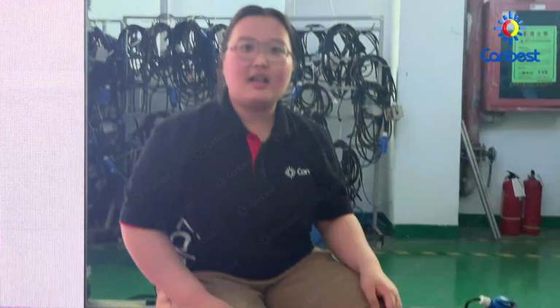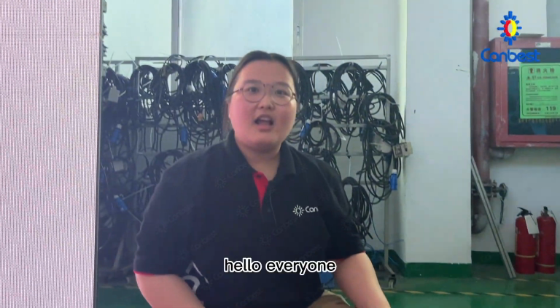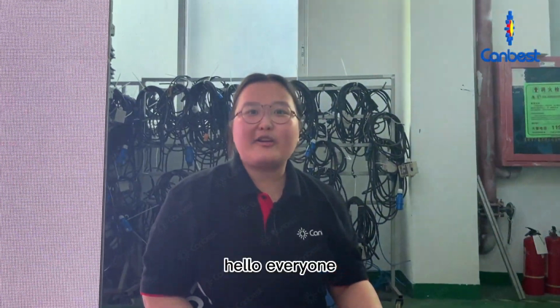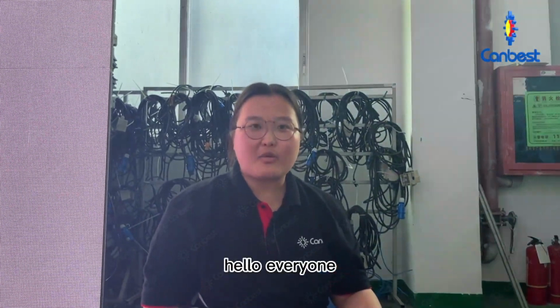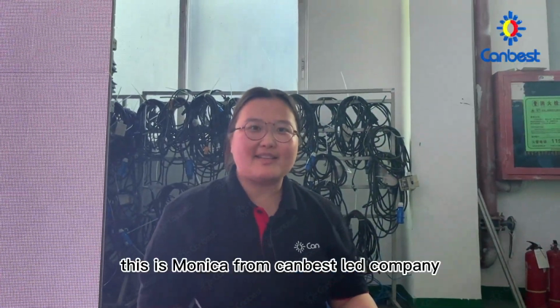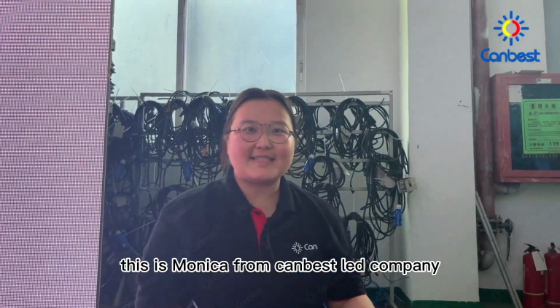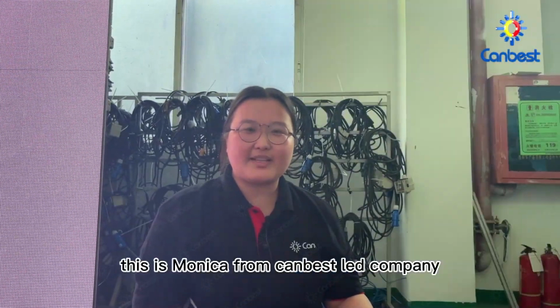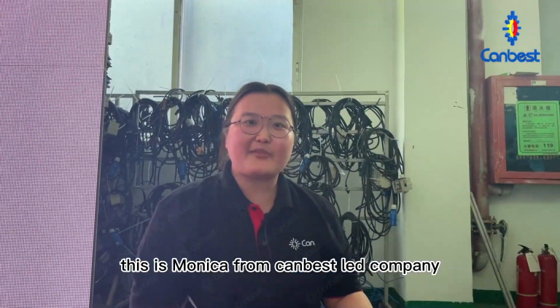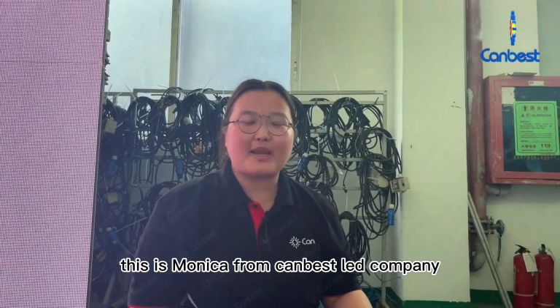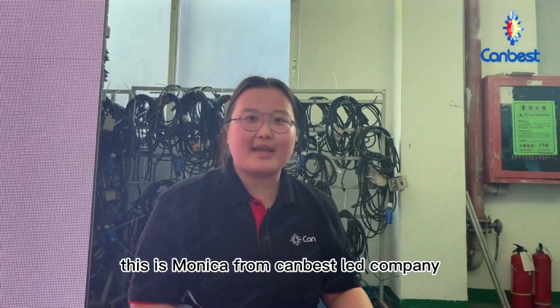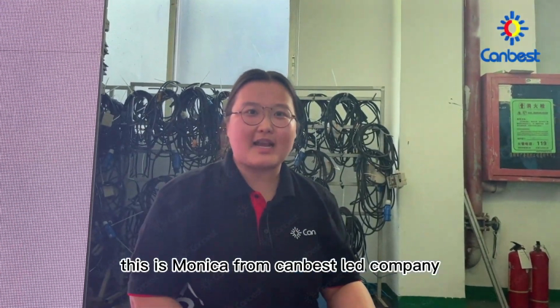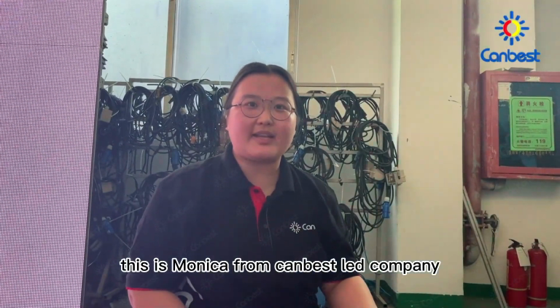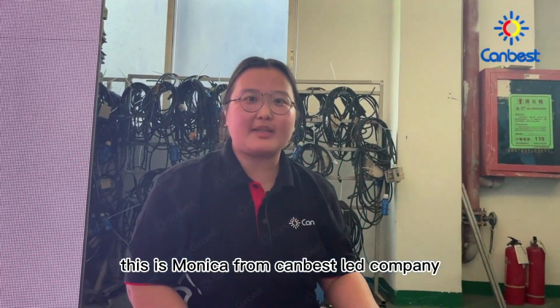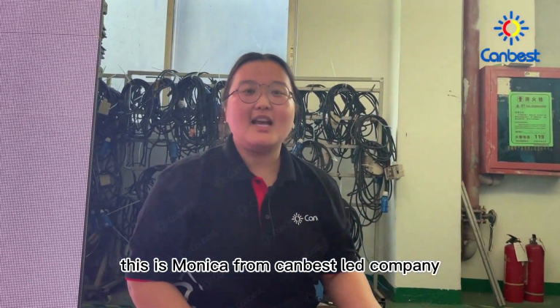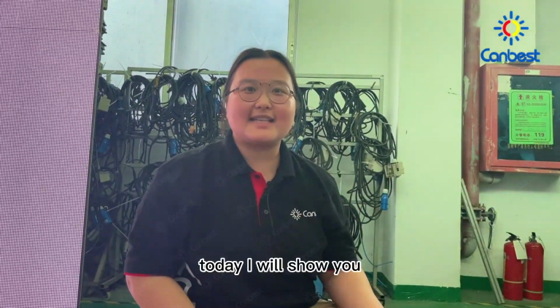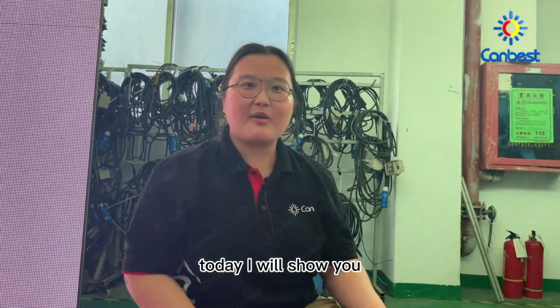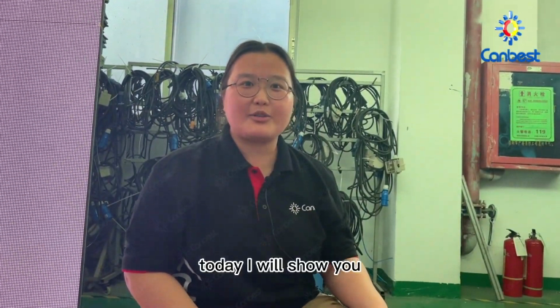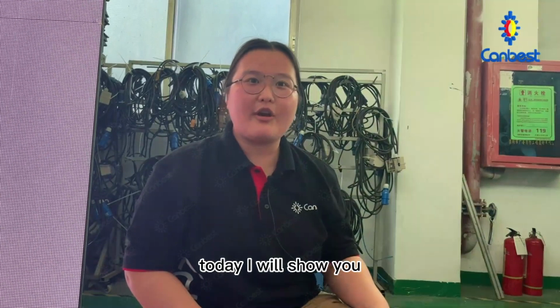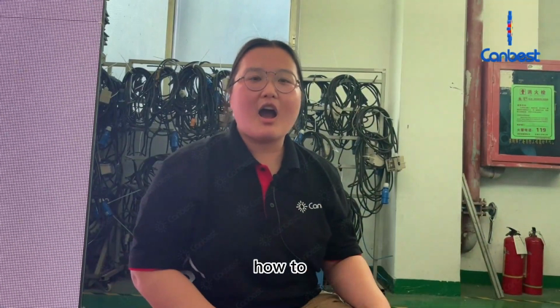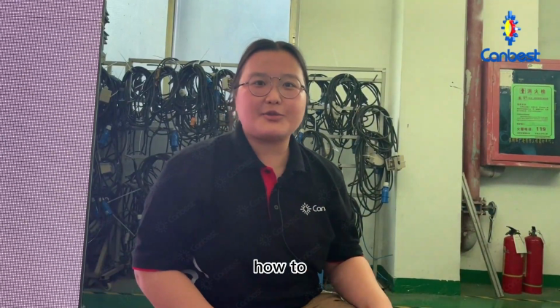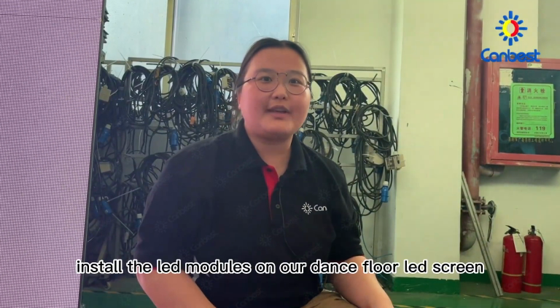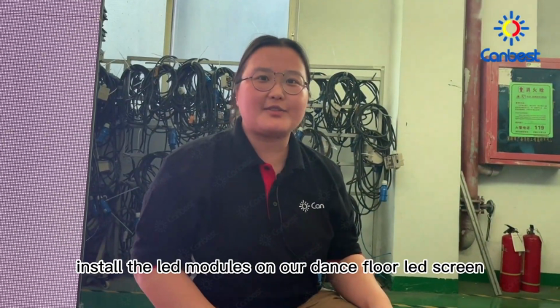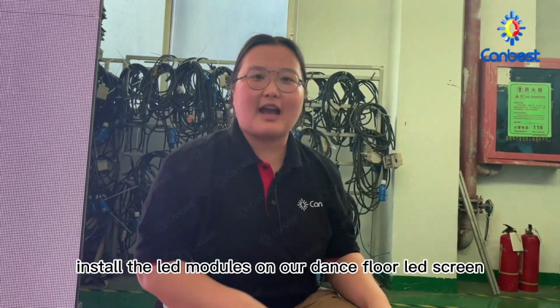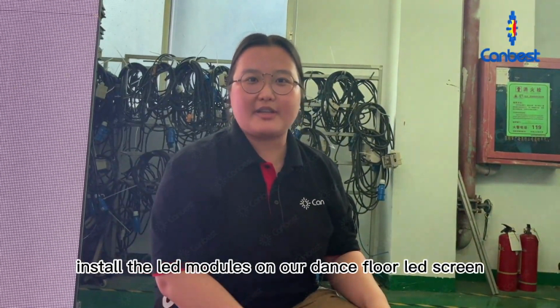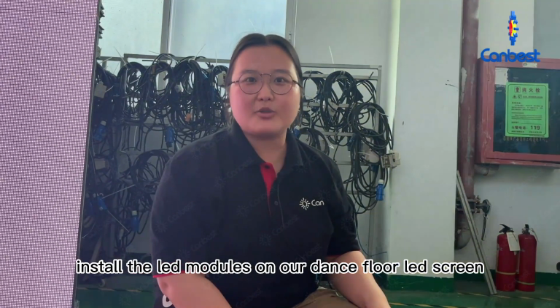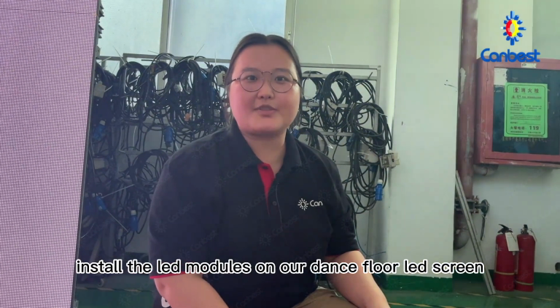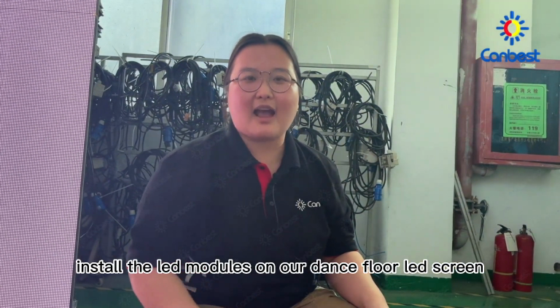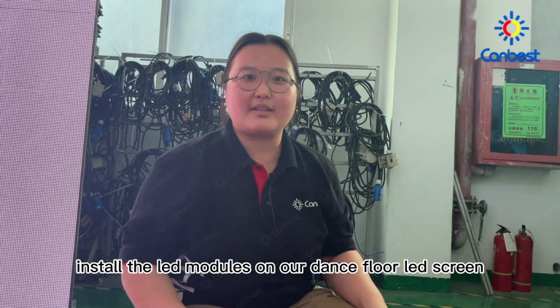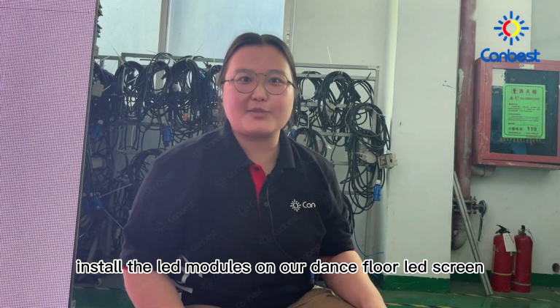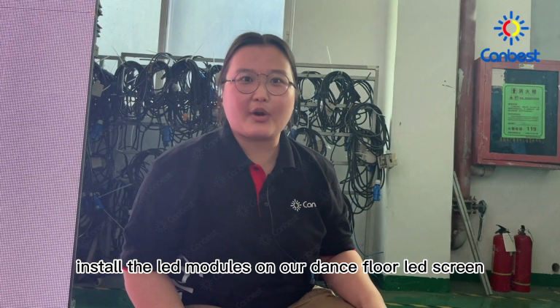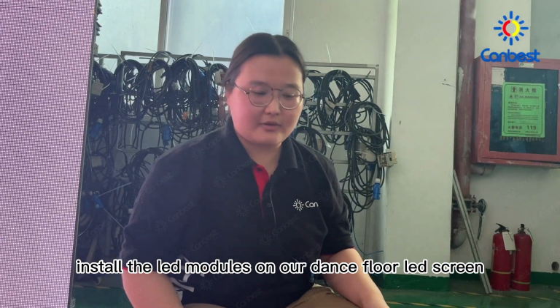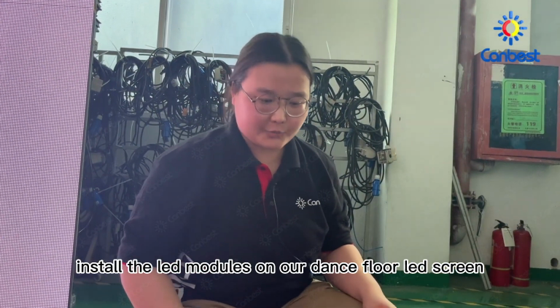Hello everyone, this is Monica from Kanbest LED Company. Today I will show you how to install the LED modules on our desk floor LED screen.